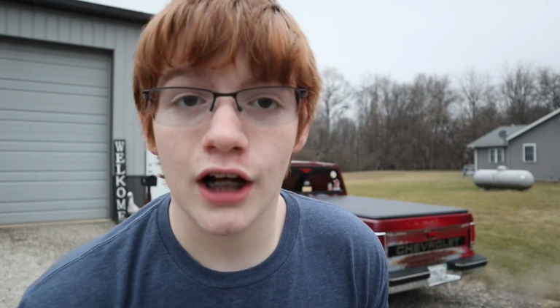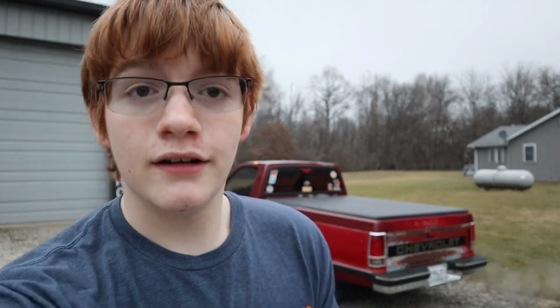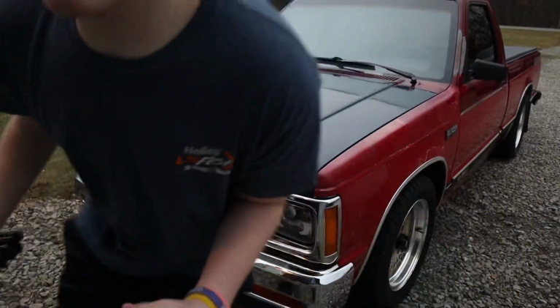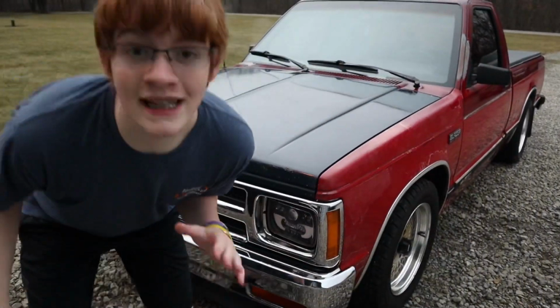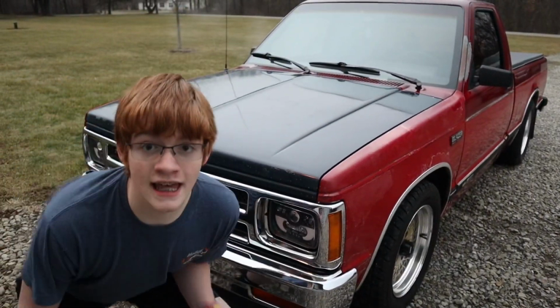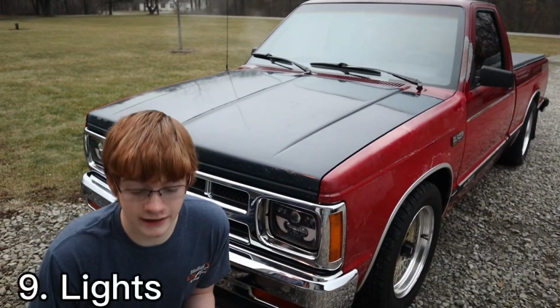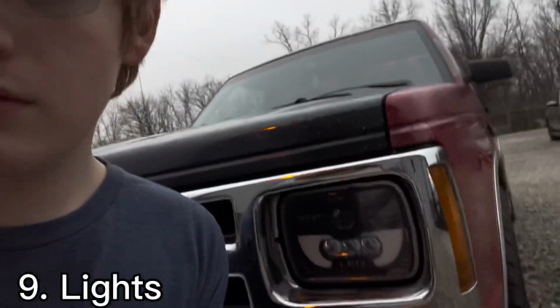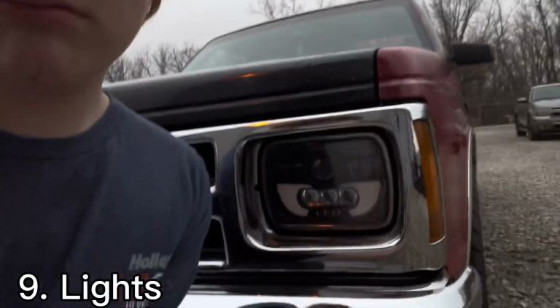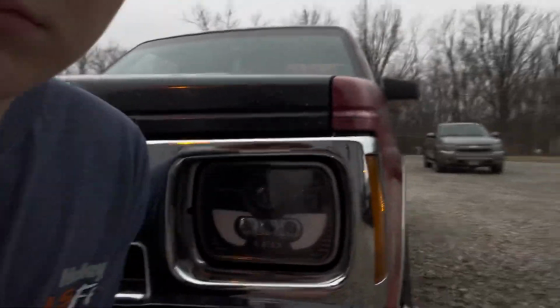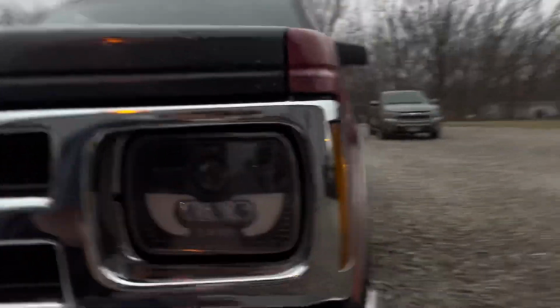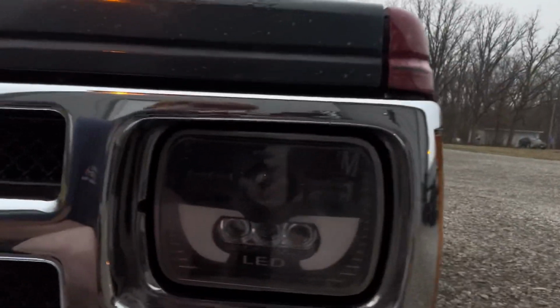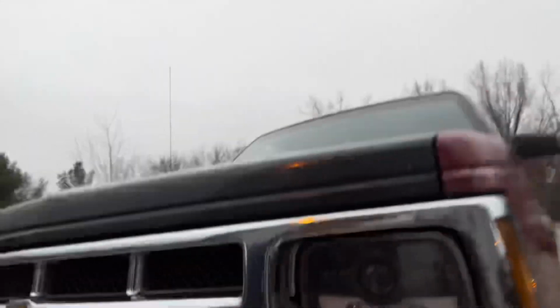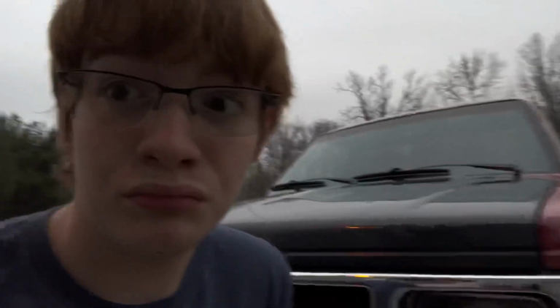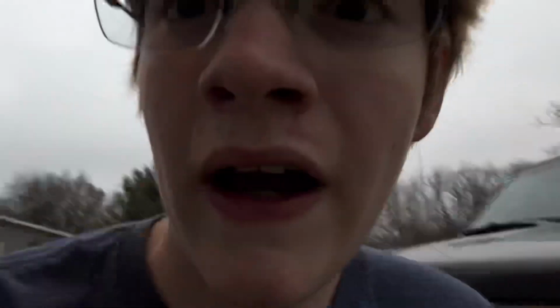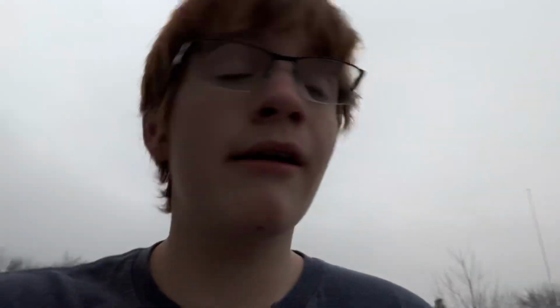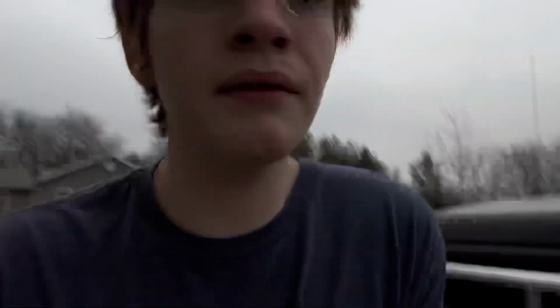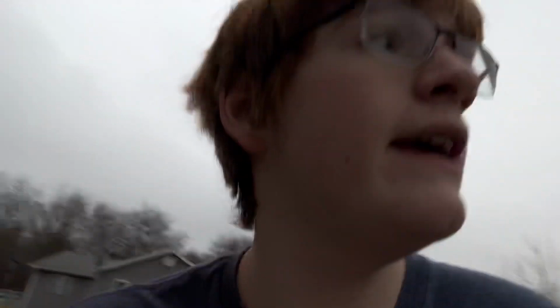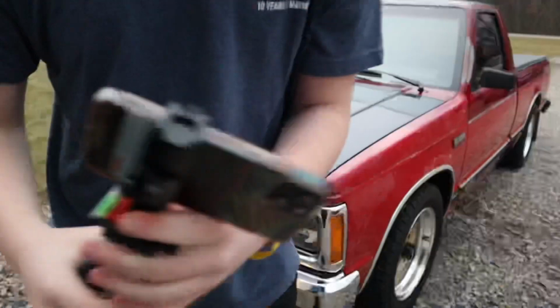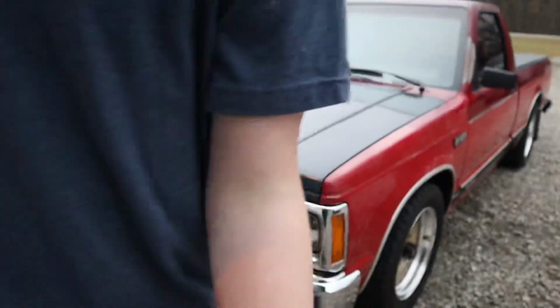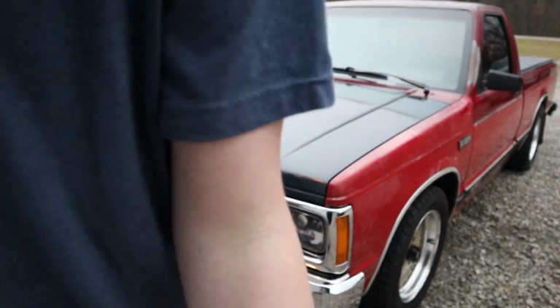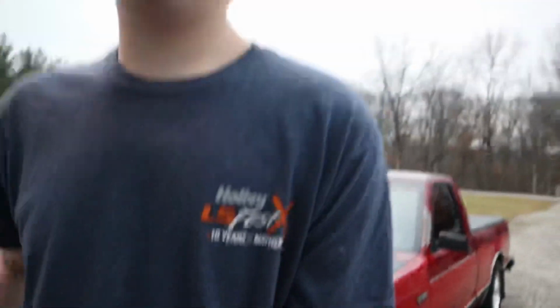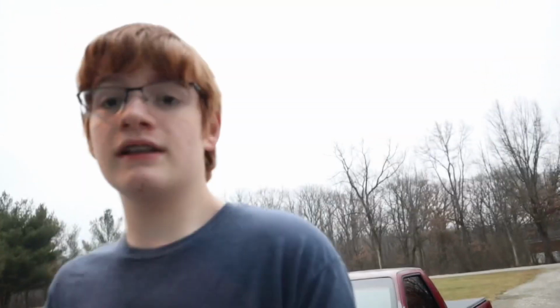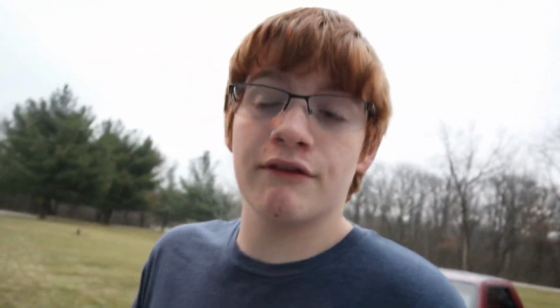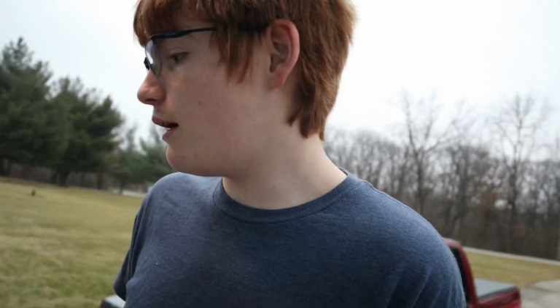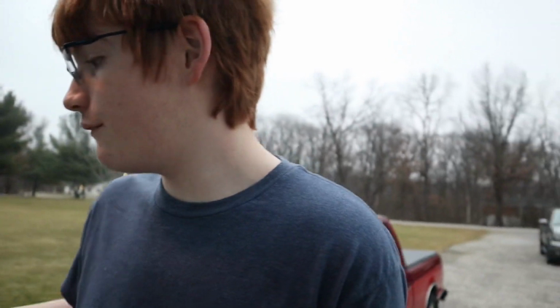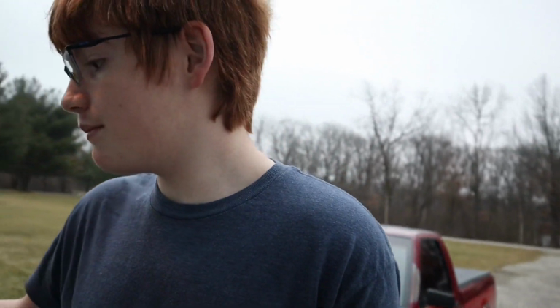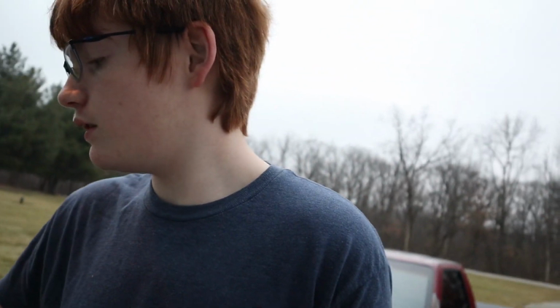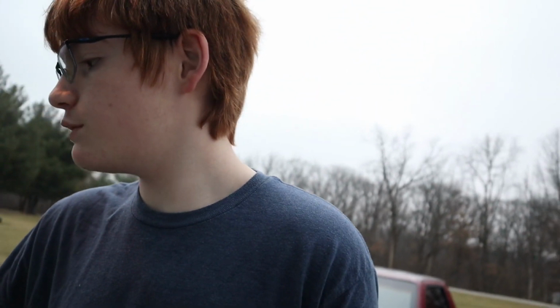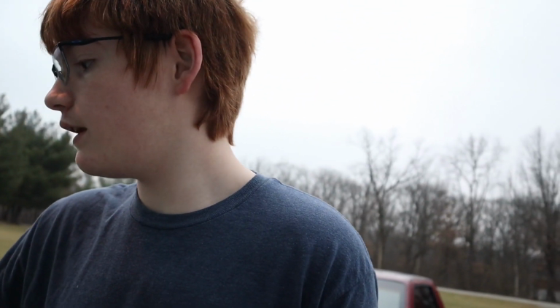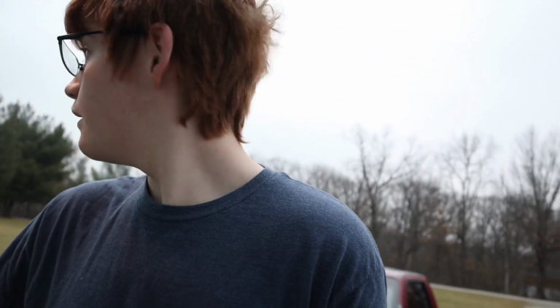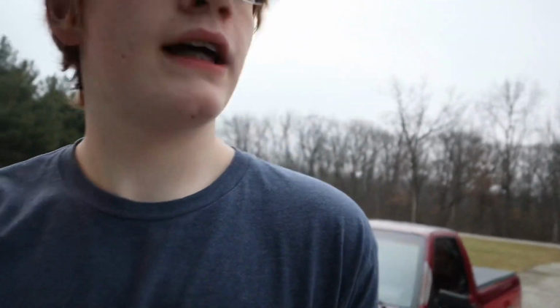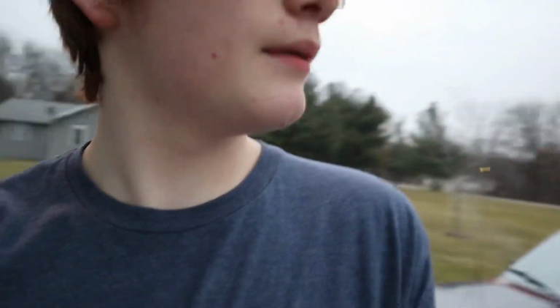Next thing up on the list is the headlights. They're aftermarket, but they're bright. I love making YouTube videos because every time my neighbor comes home — I swear, every time.